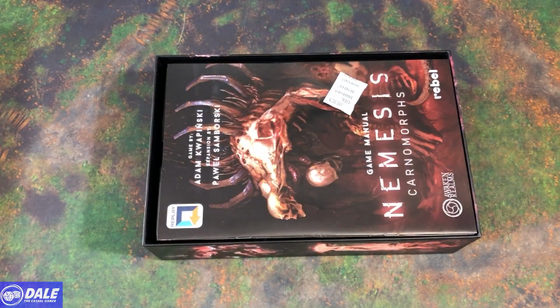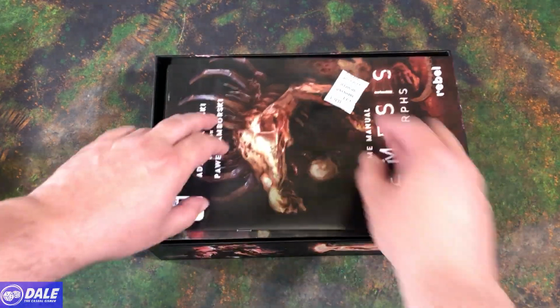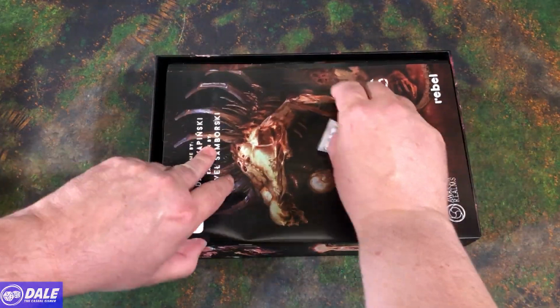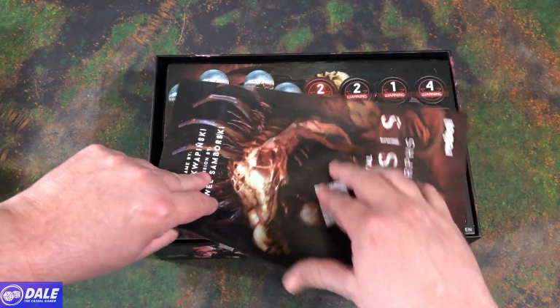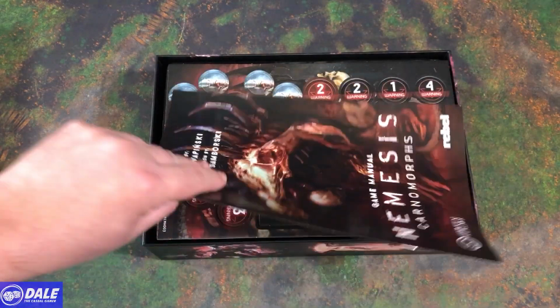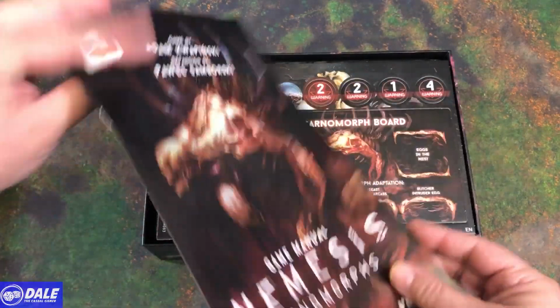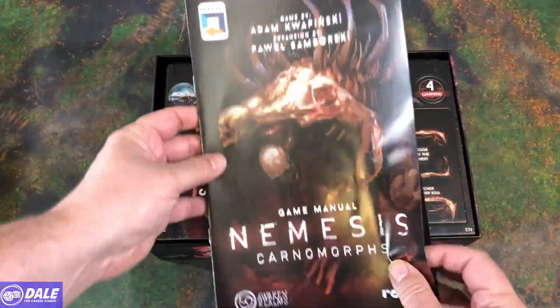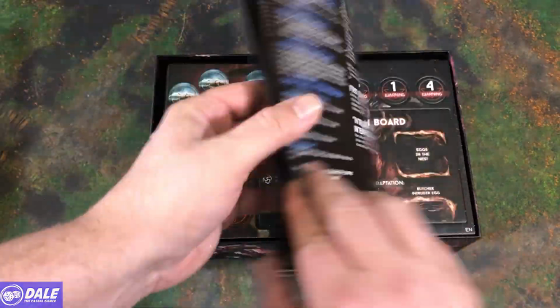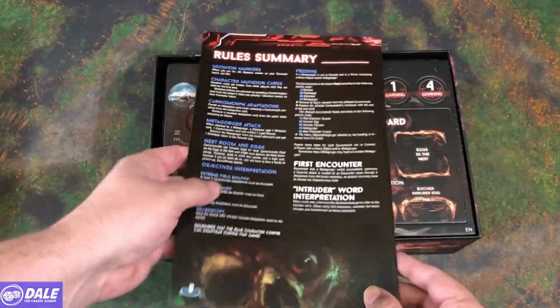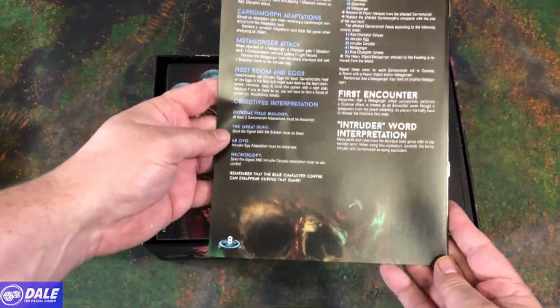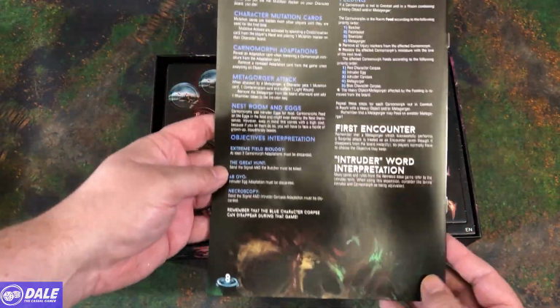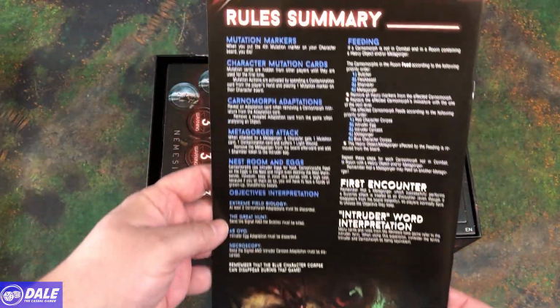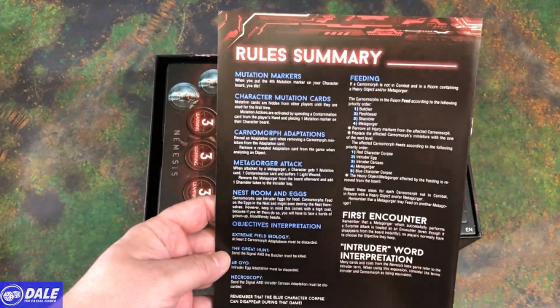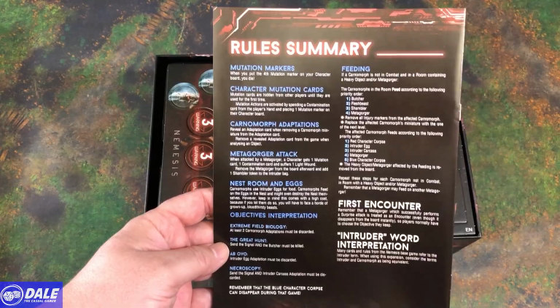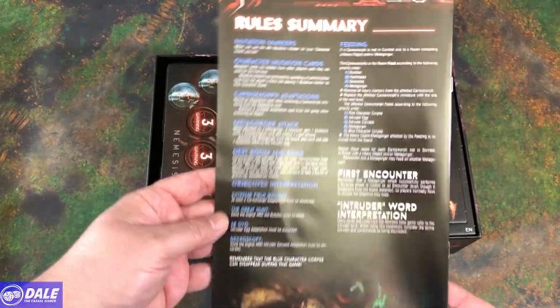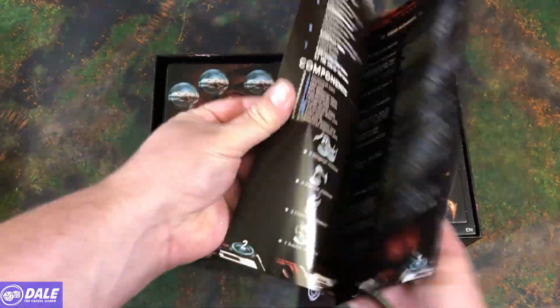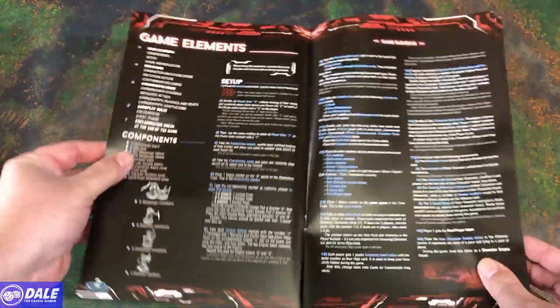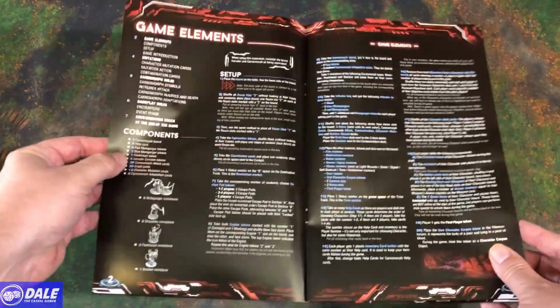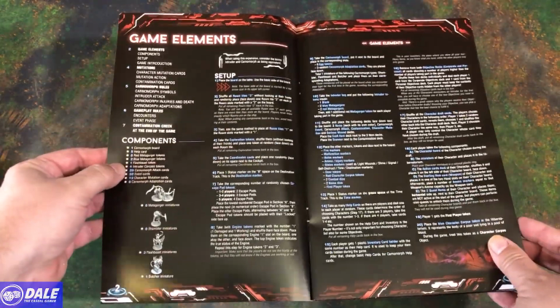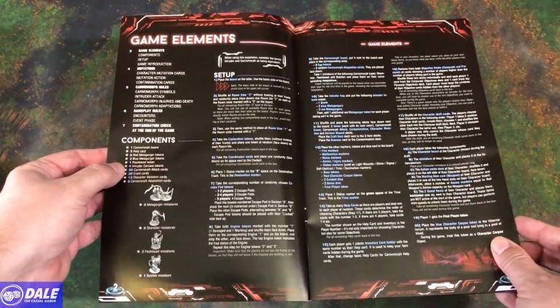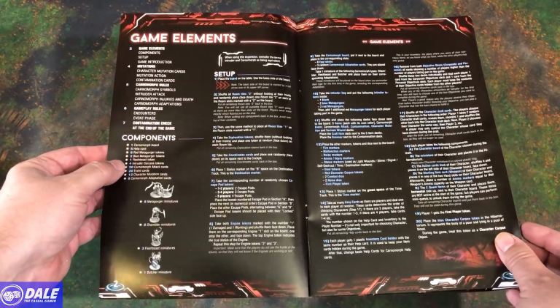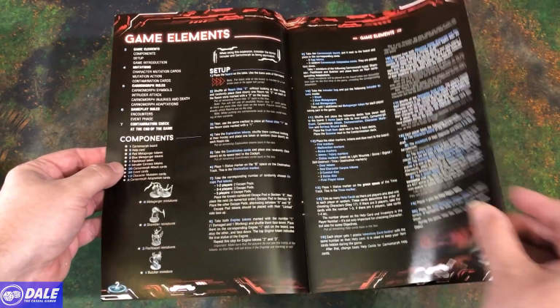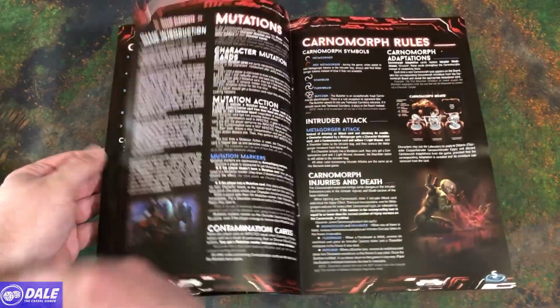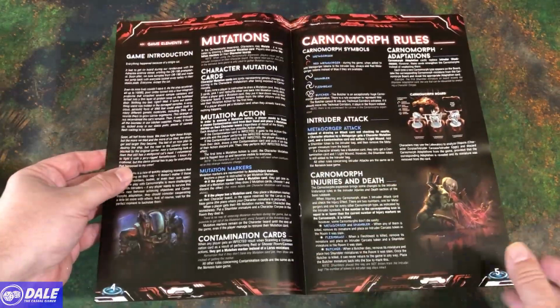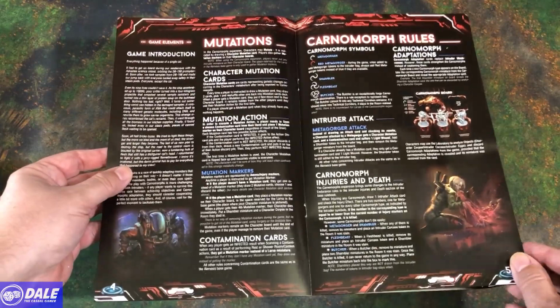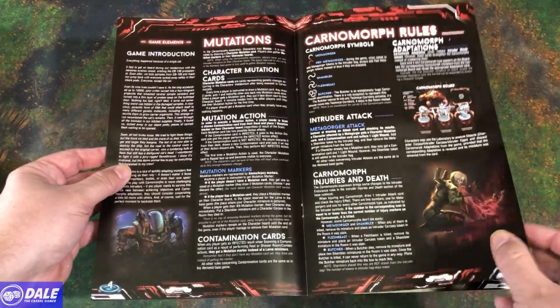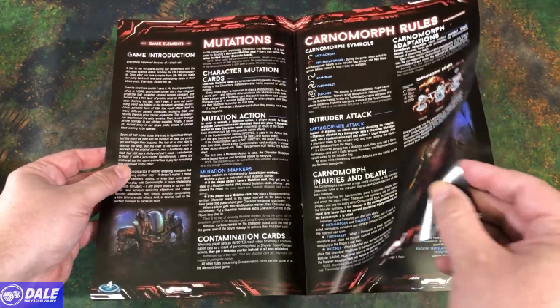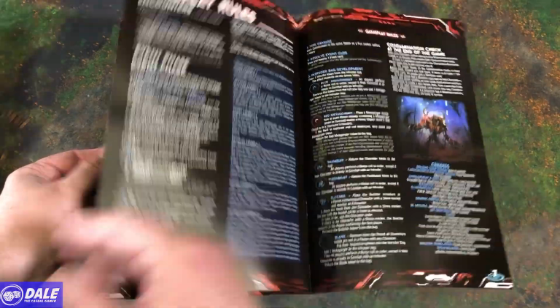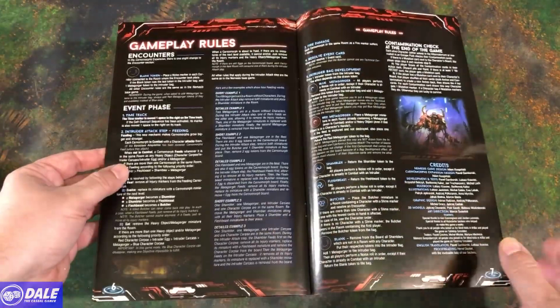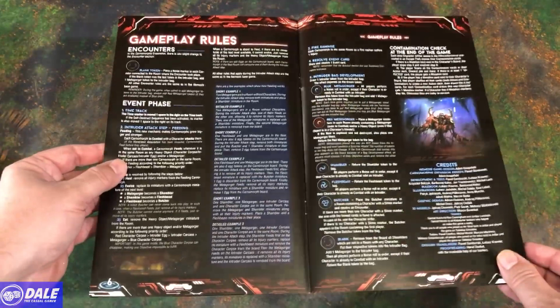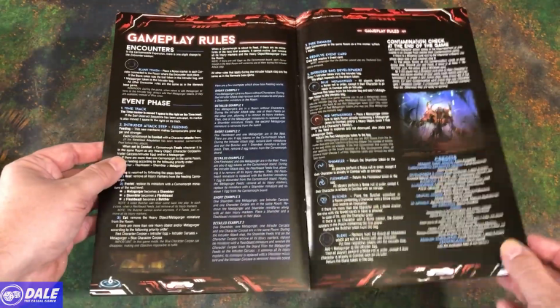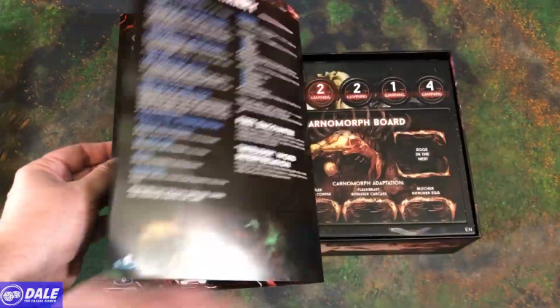Got a rulebook for this expansion. It's just eight pages long with a rule summary on the back. Going over our game elements, components, mutations, Karnimorph rules, and gameplay rules.